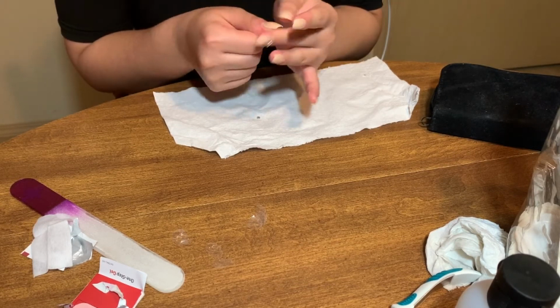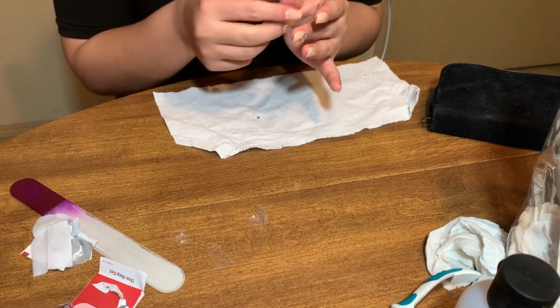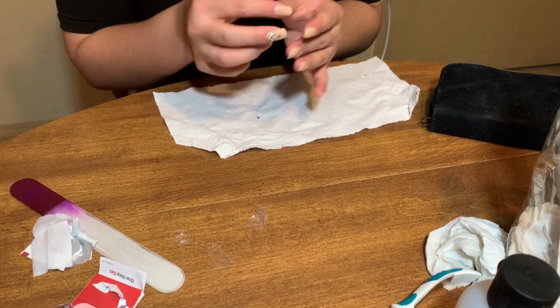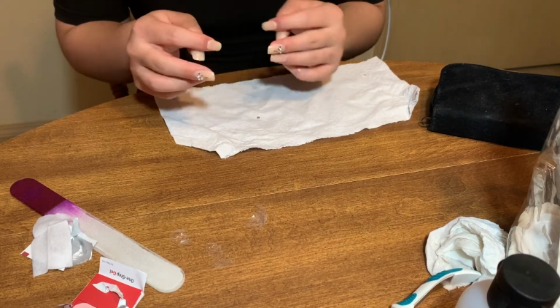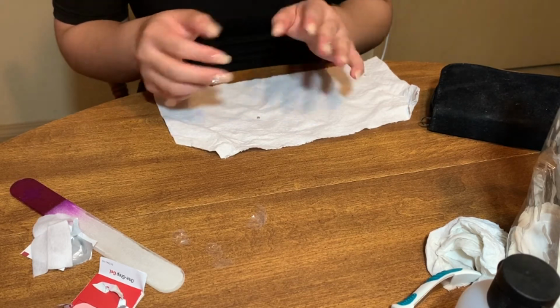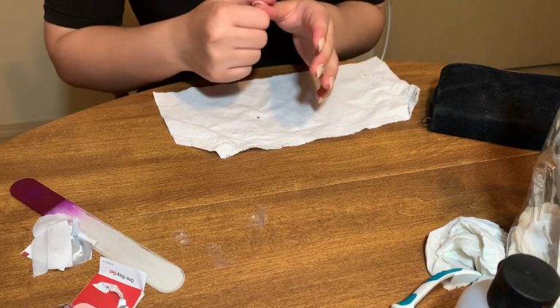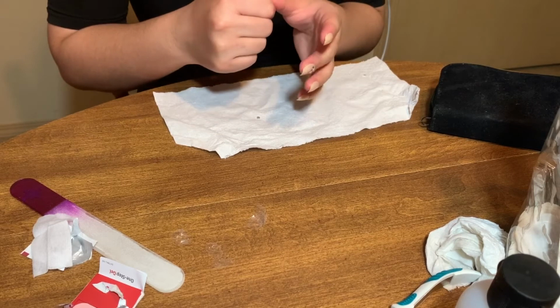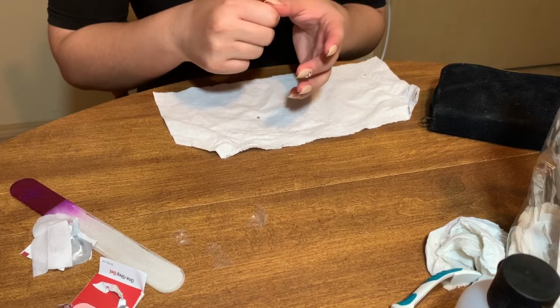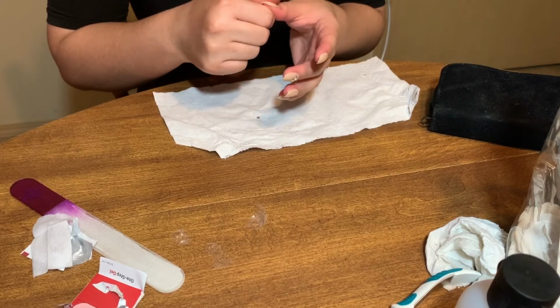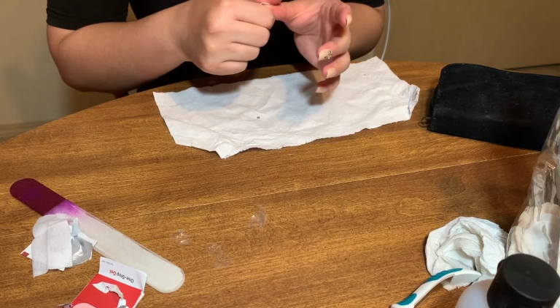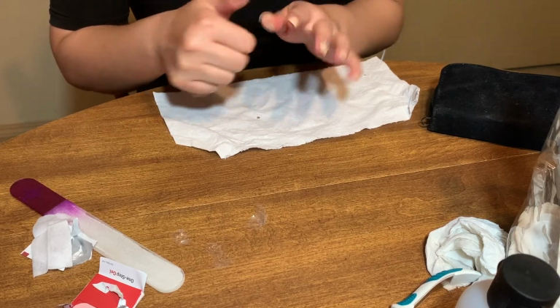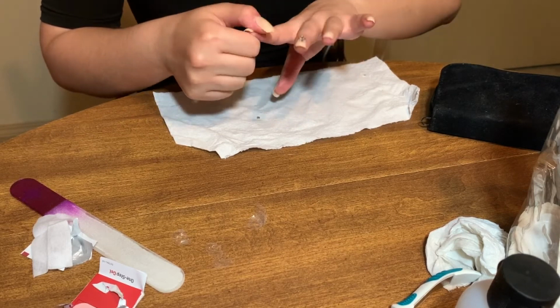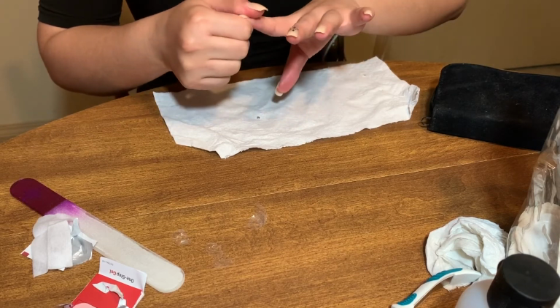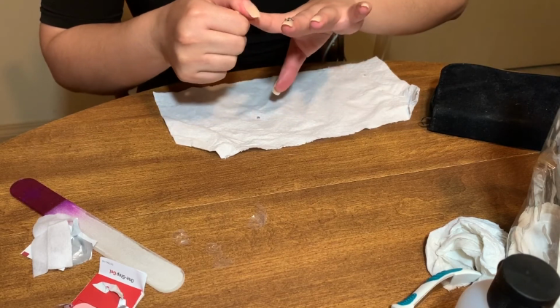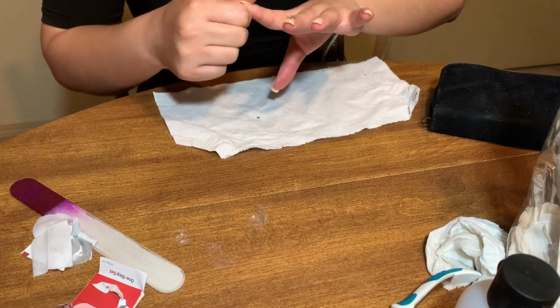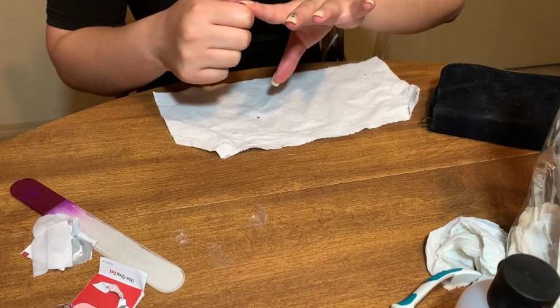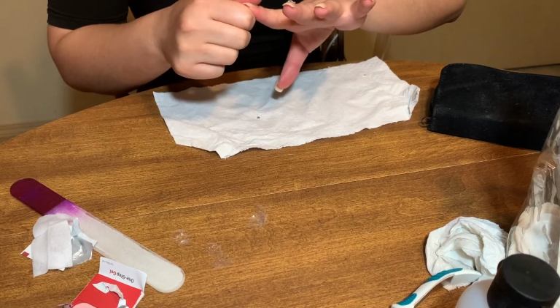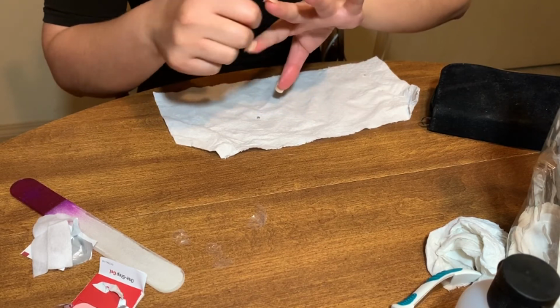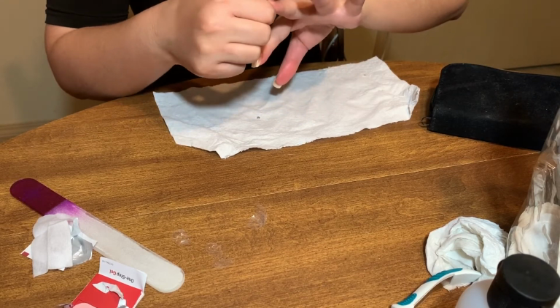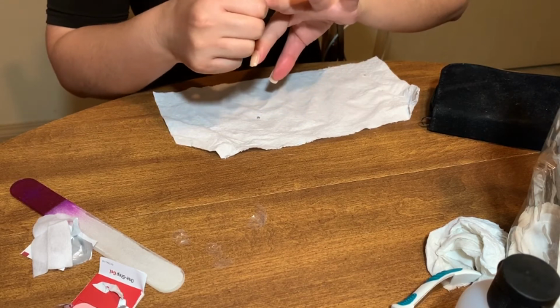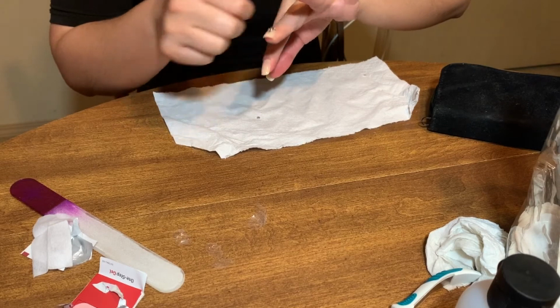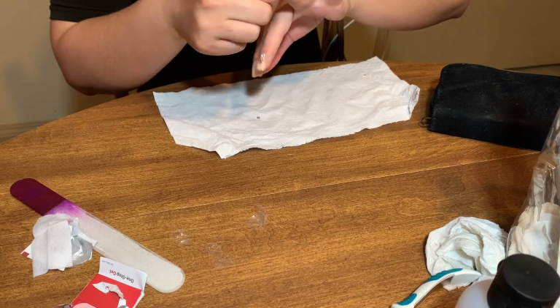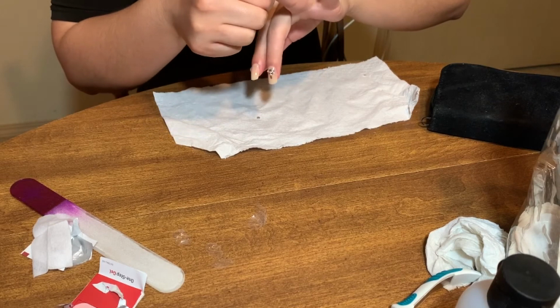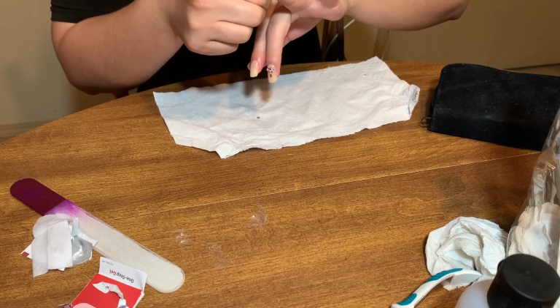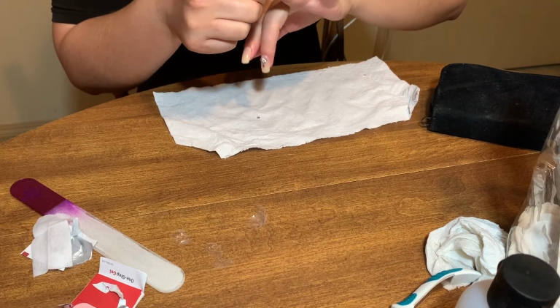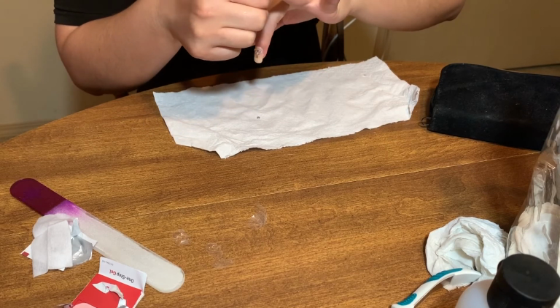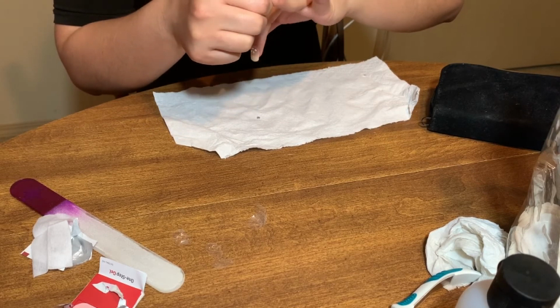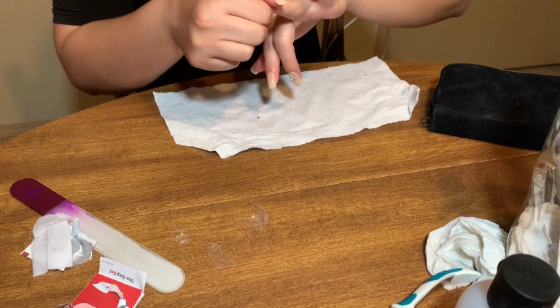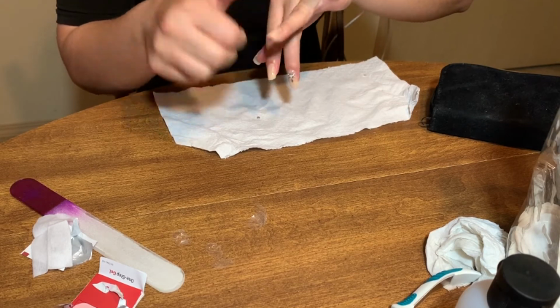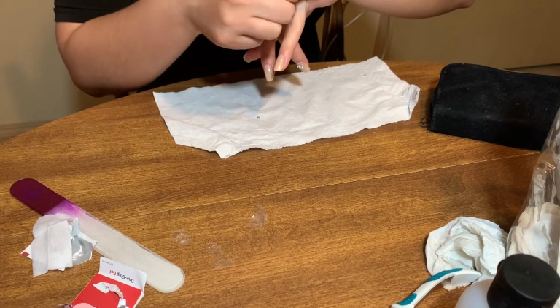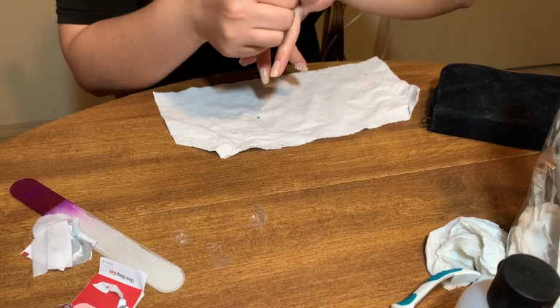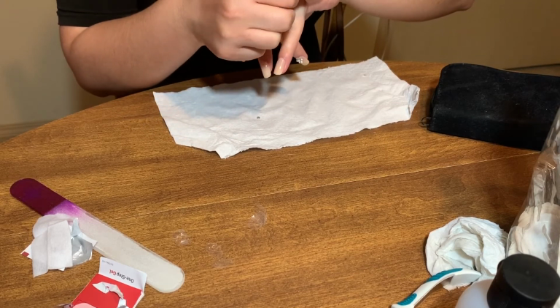Once I put them all on, I went ahead and pressed on them one more time just to make sure that the adhesive was stuck on the nail correctly.